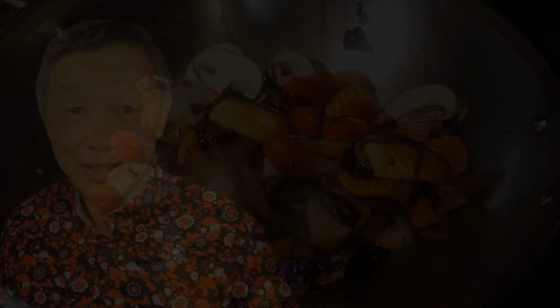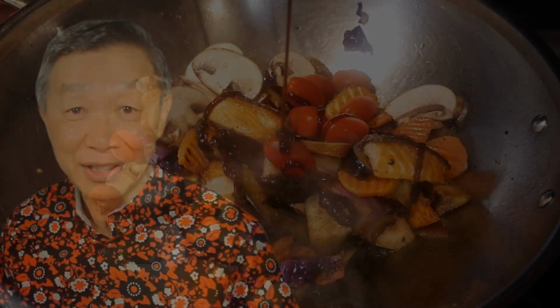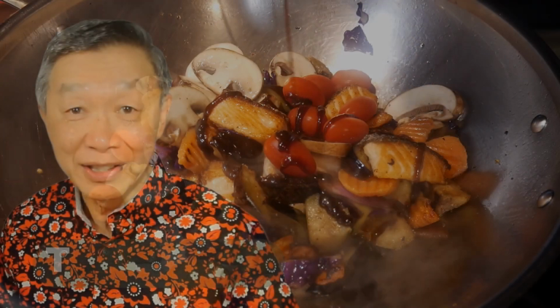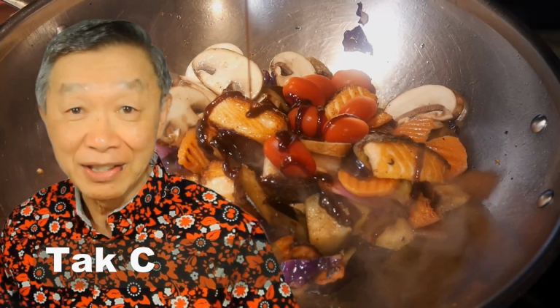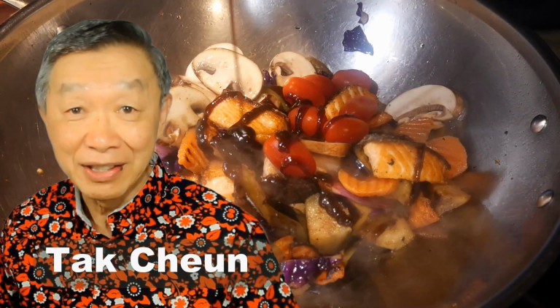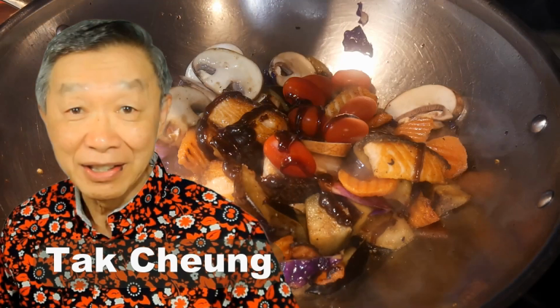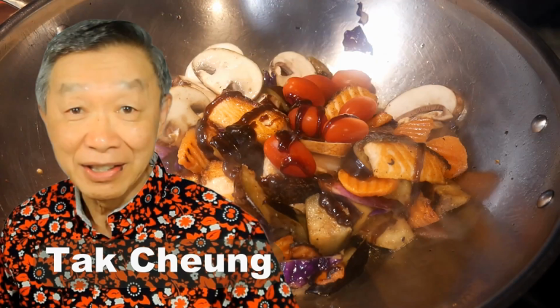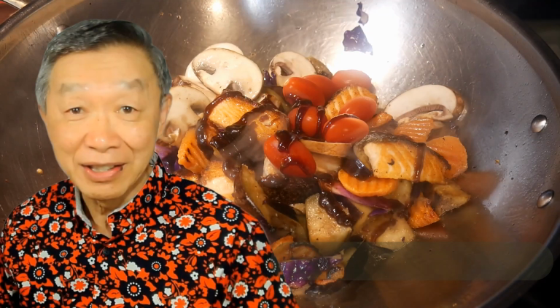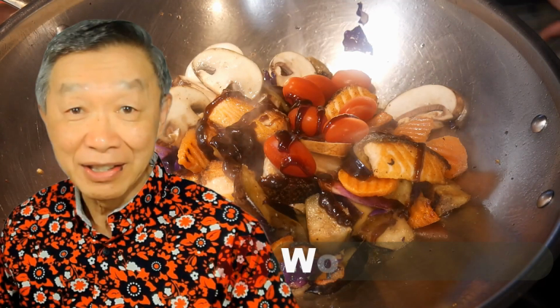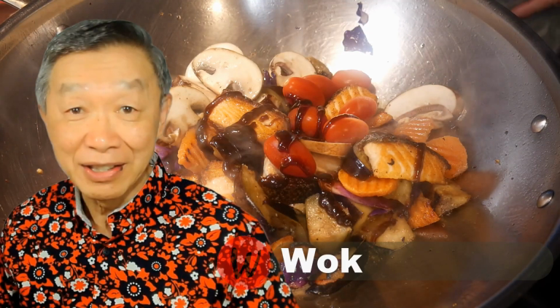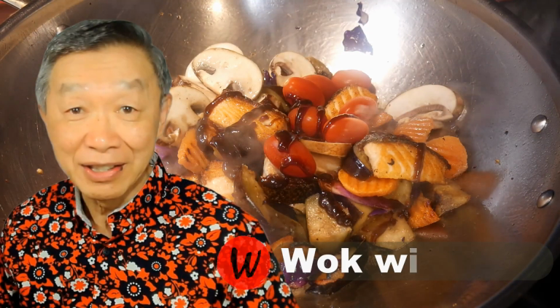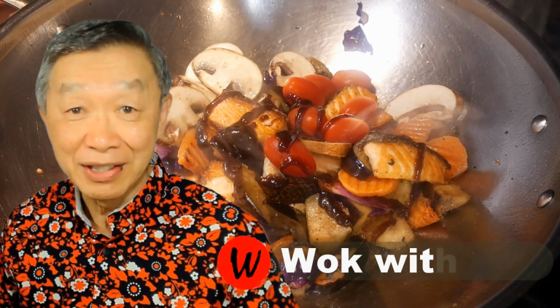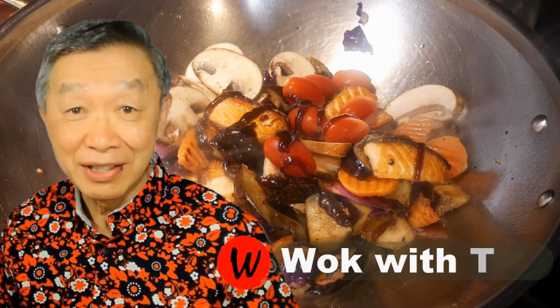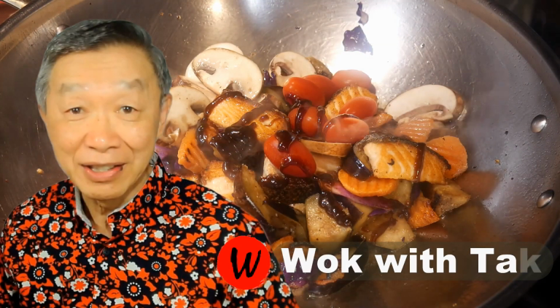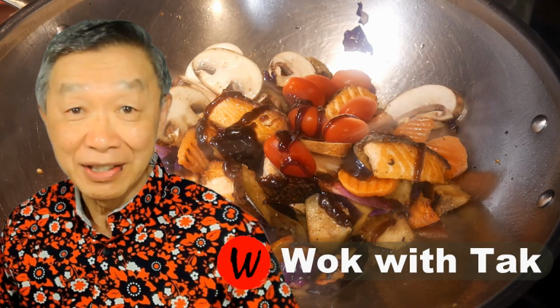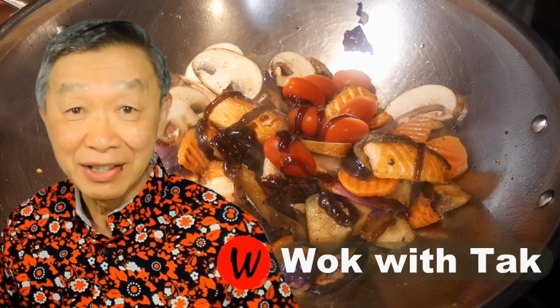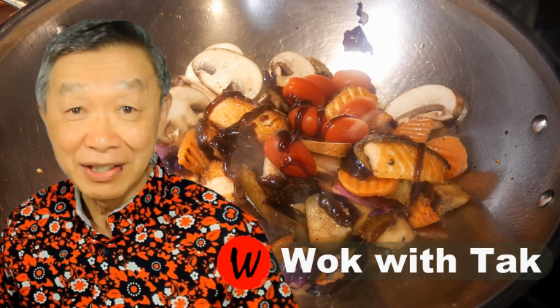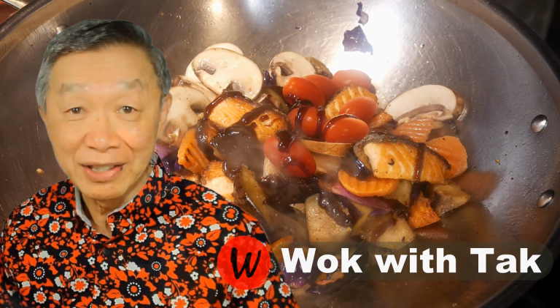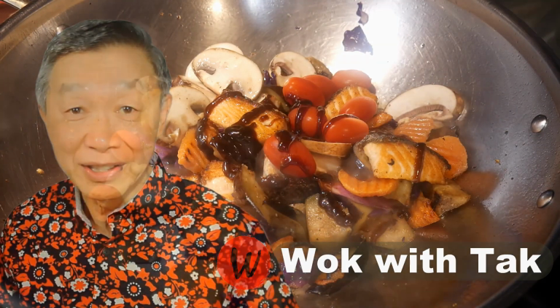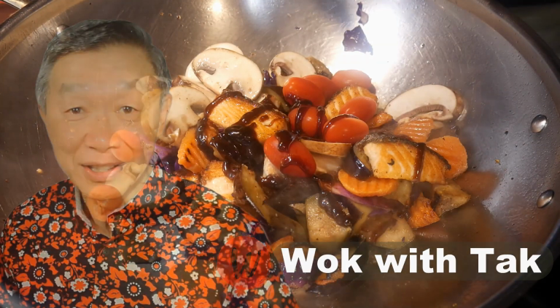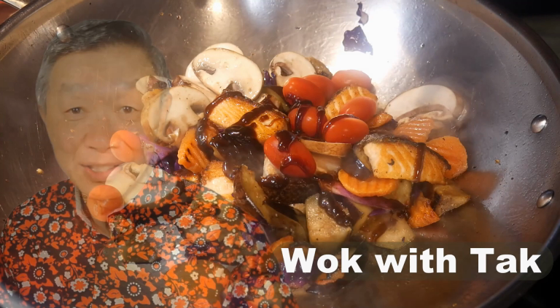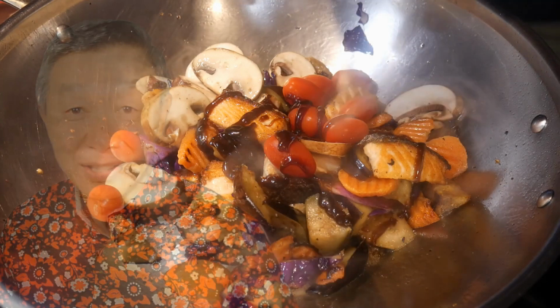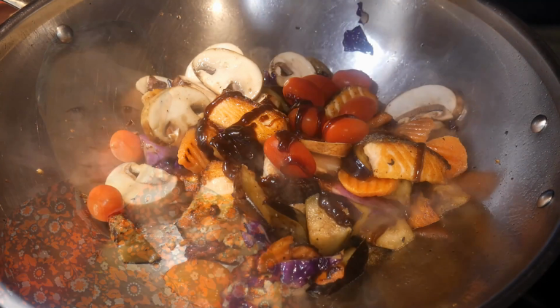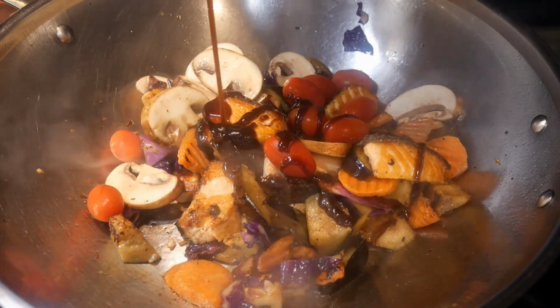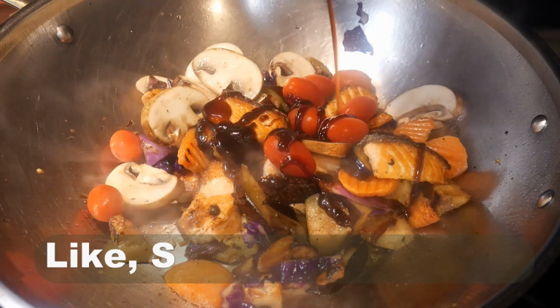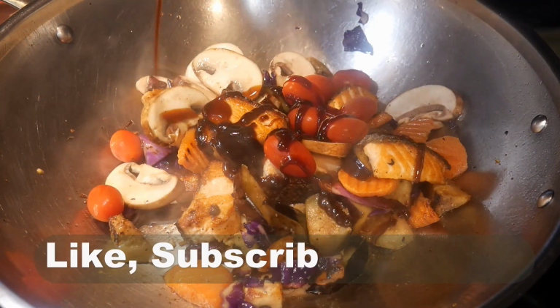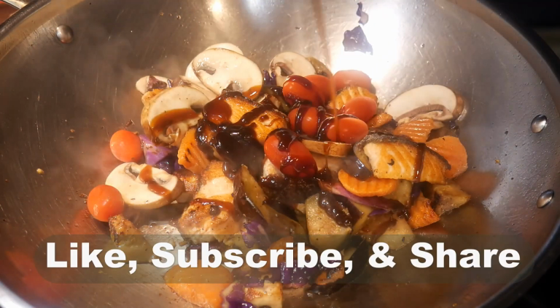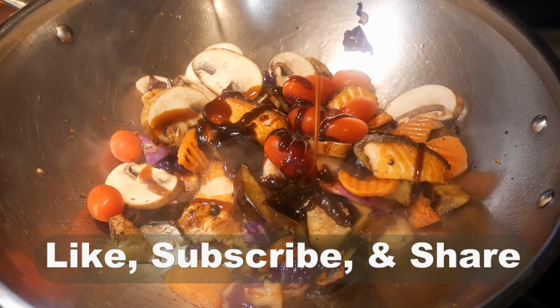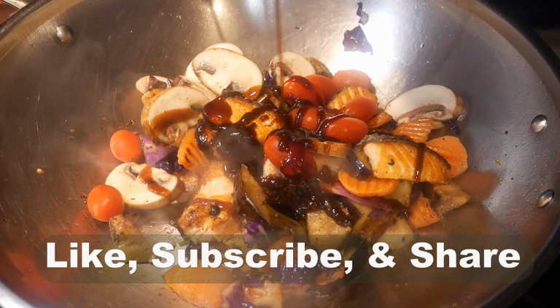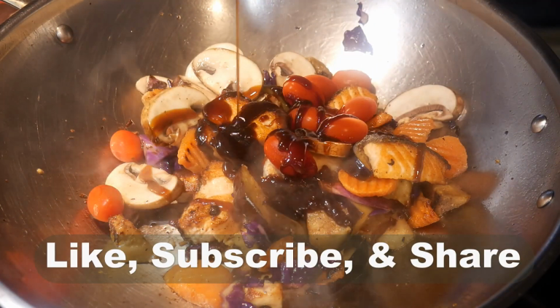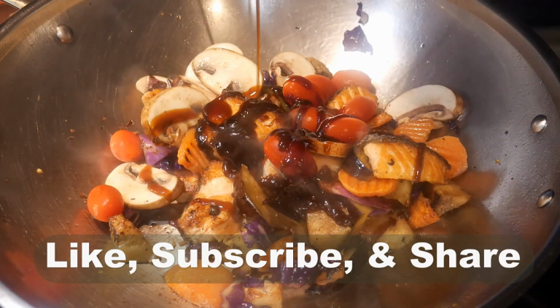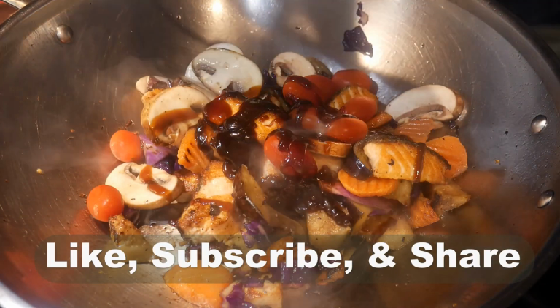Oh hello, this is Tak Chong from WalkTak. Welcome to my YouTube channel. If you enjoy this video, please like, subscribe and share.